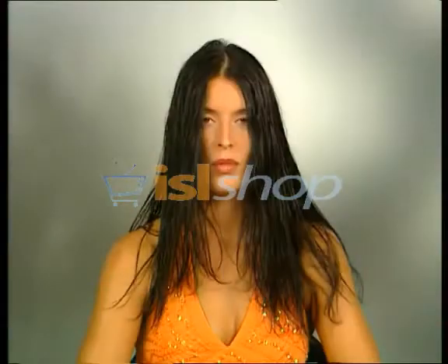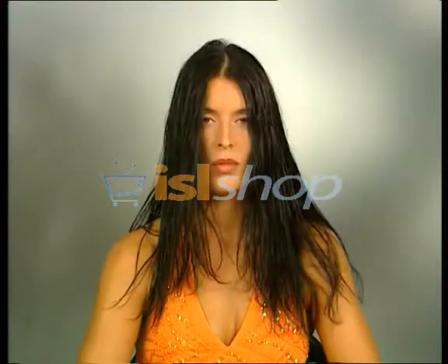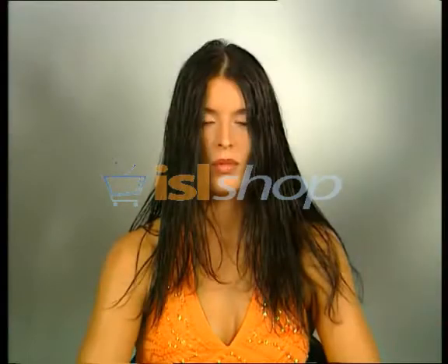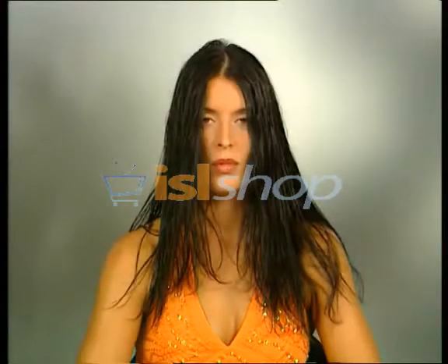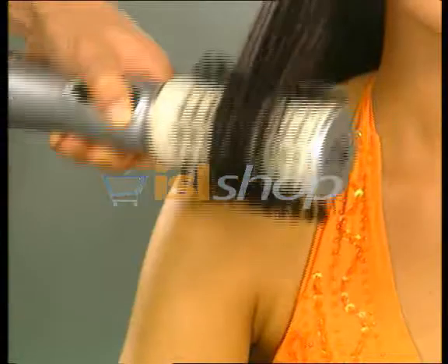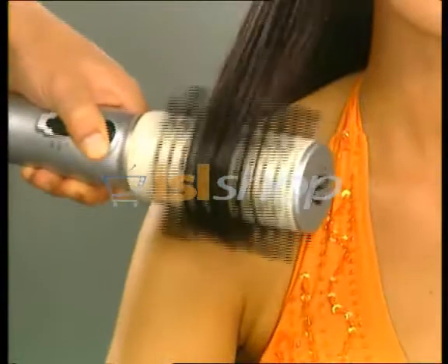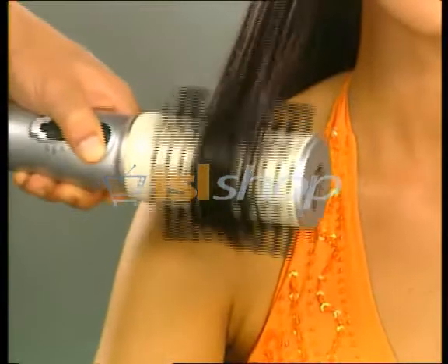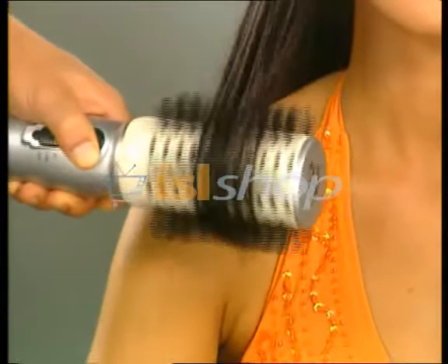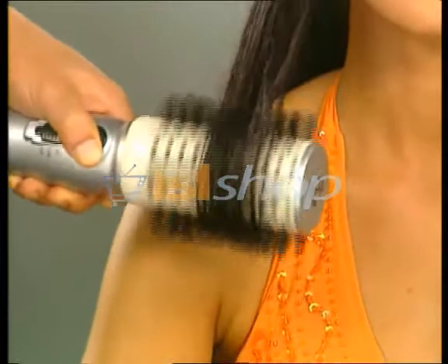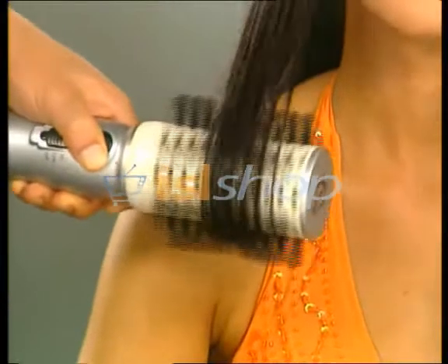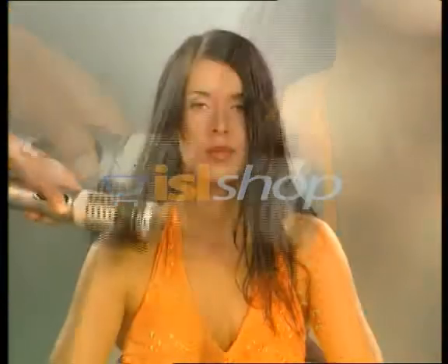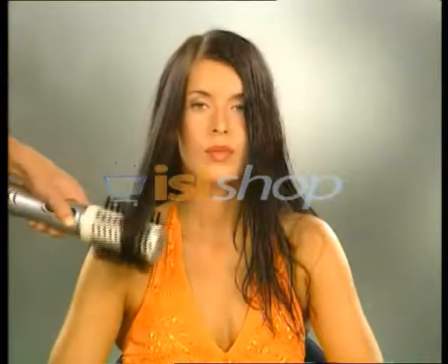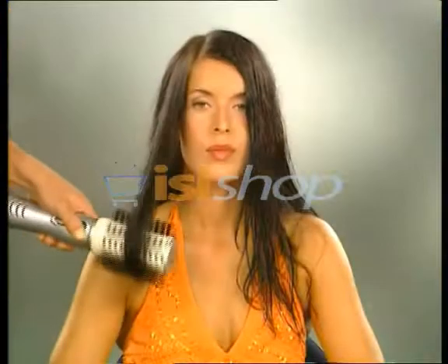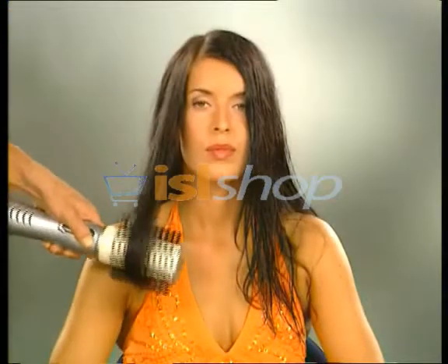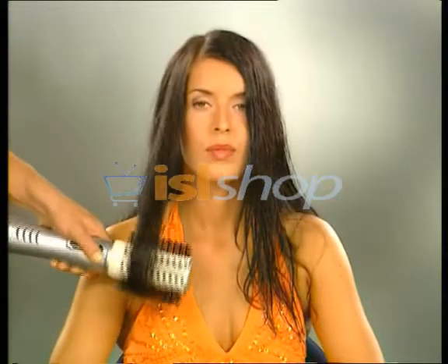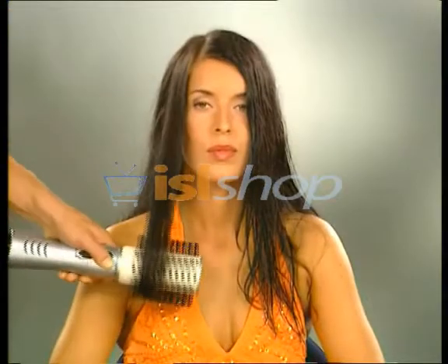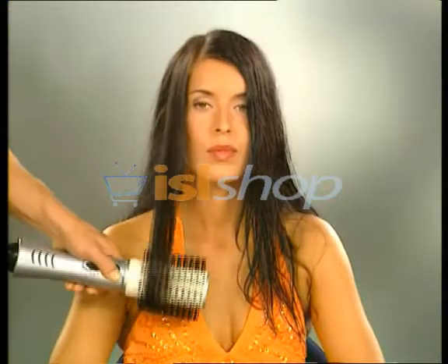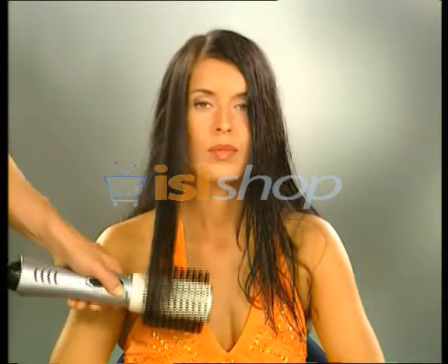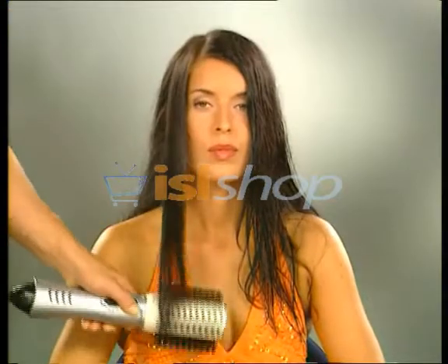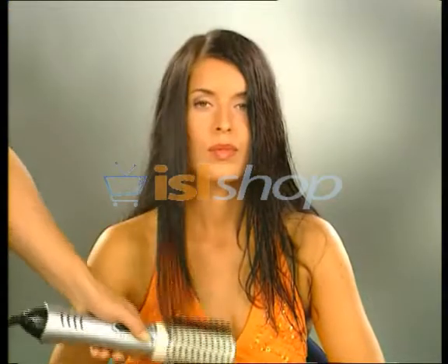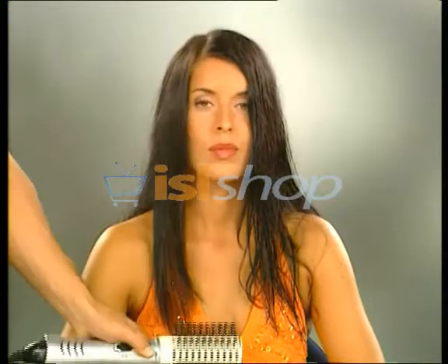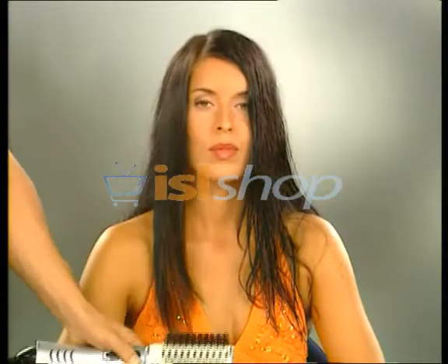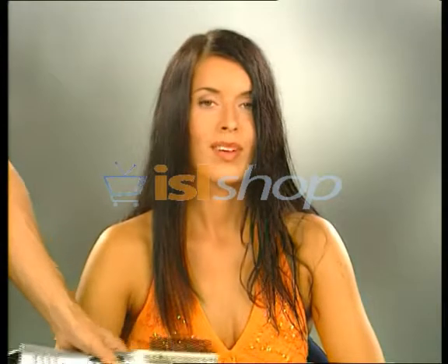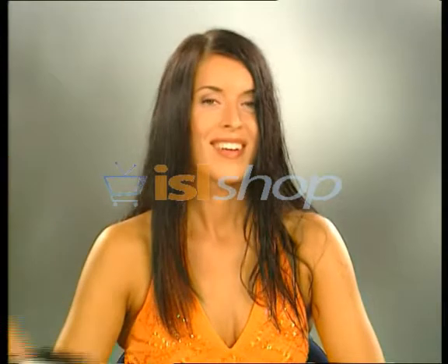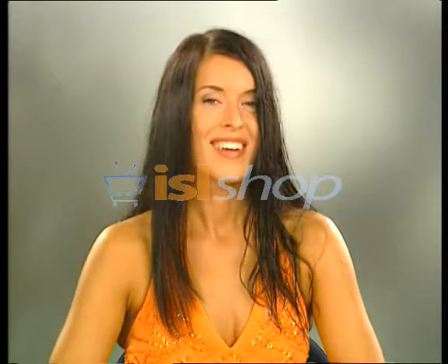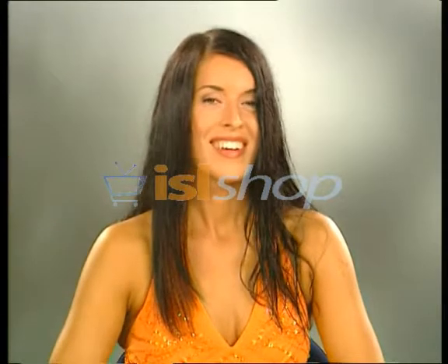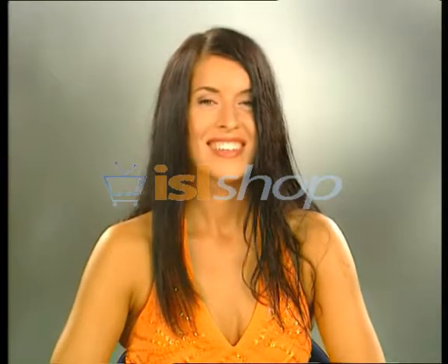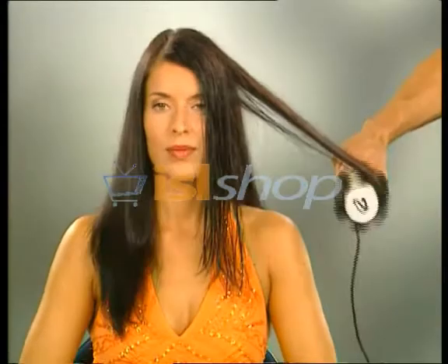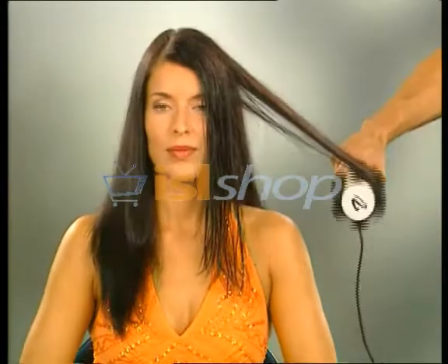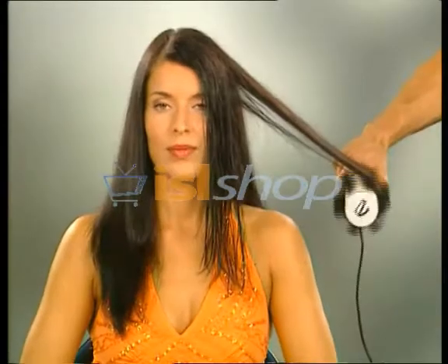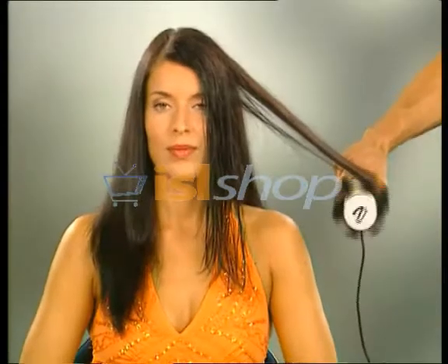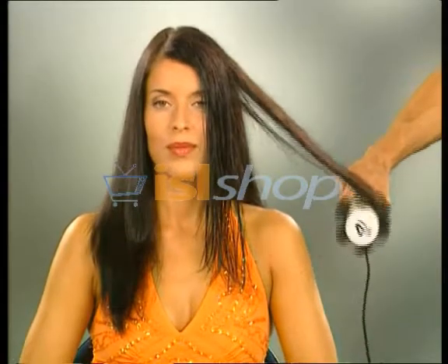Now let's watch the amazing transformation from this limp, lifeless hair. The Vellform Rotaire easily gets hot air right under the hair down at the root without scorching or burning.